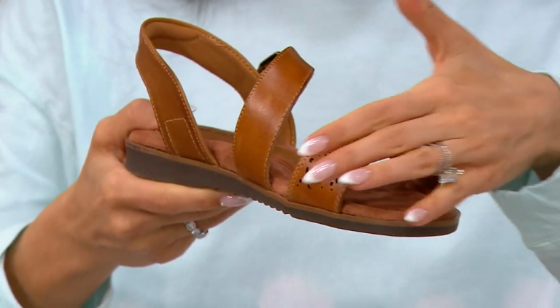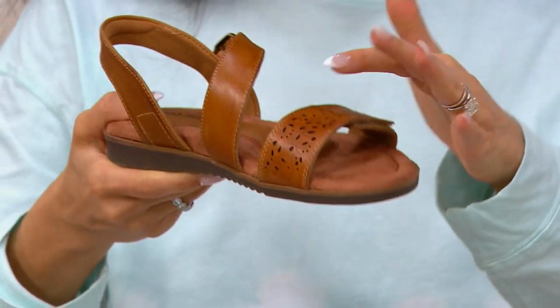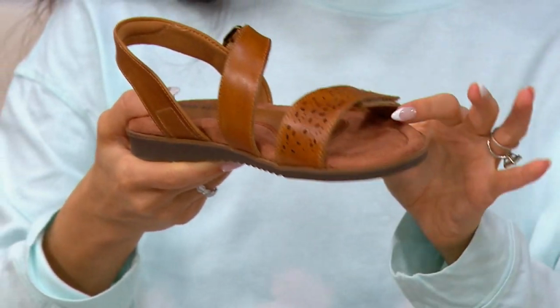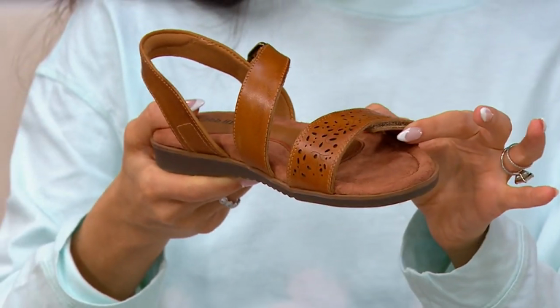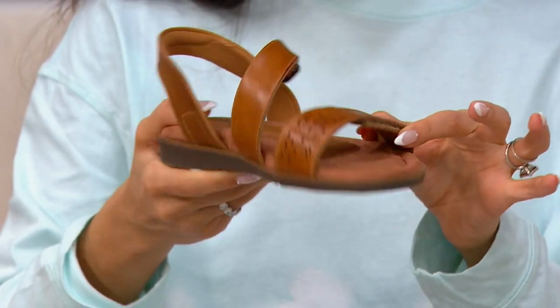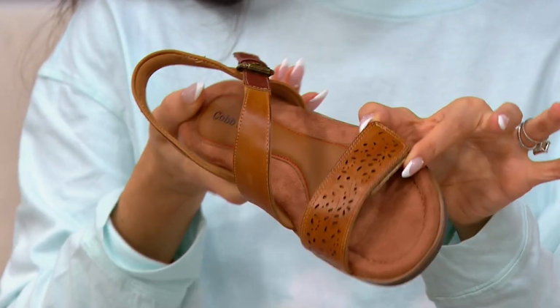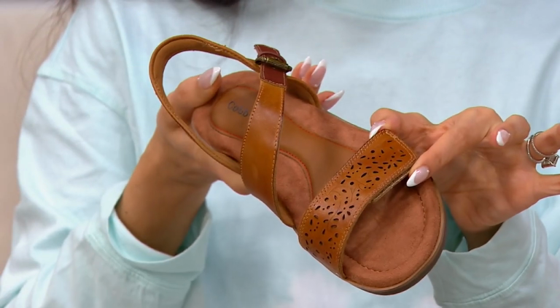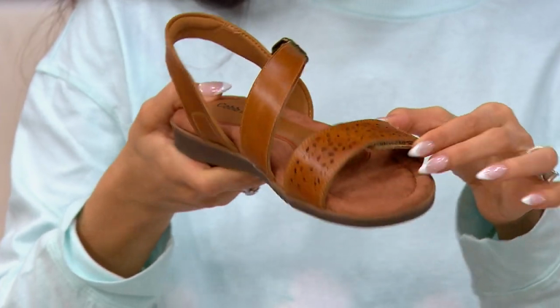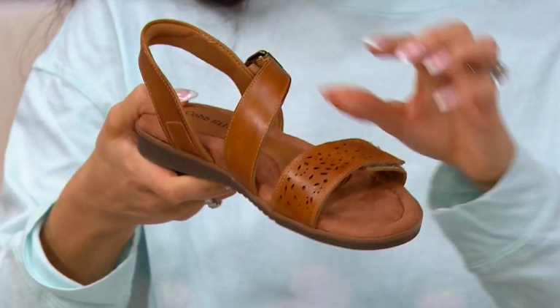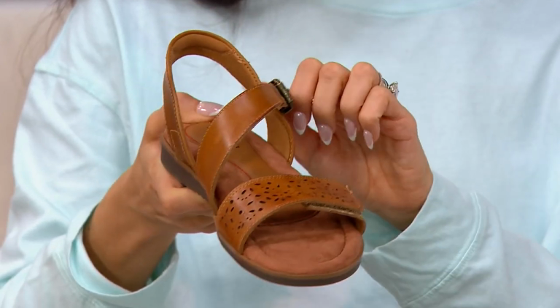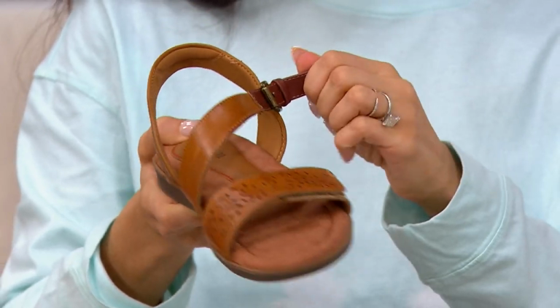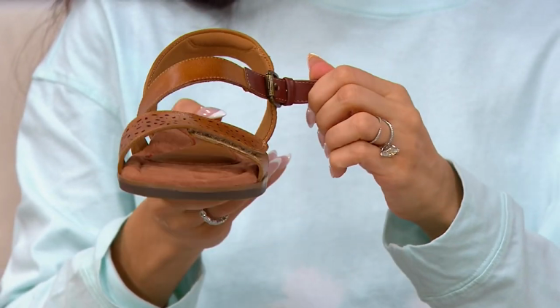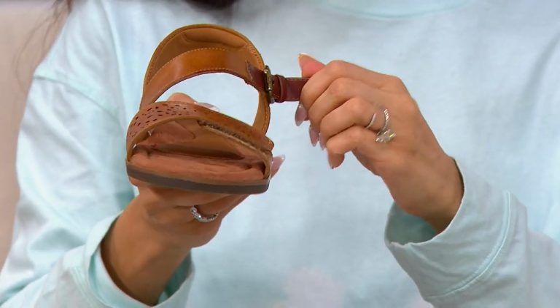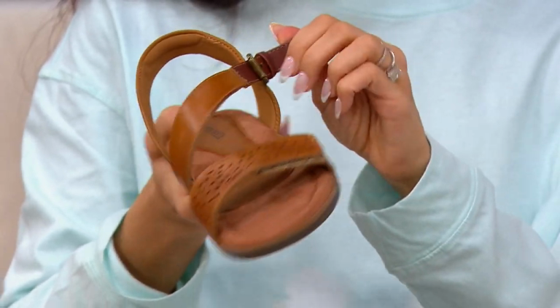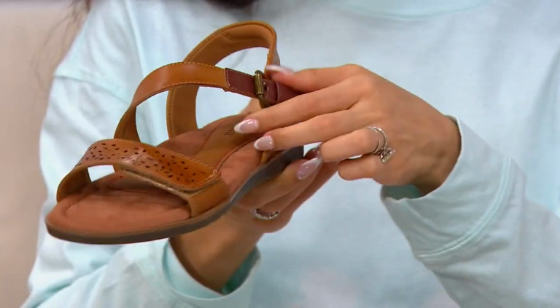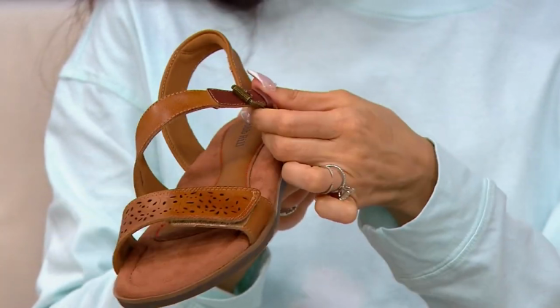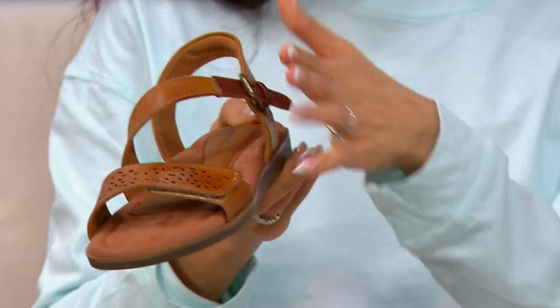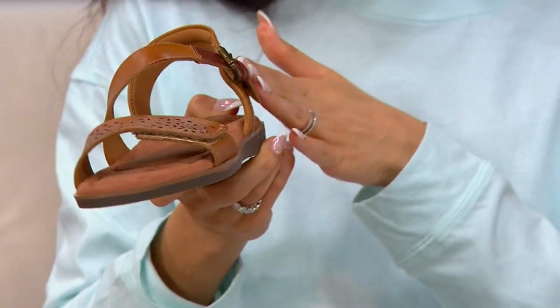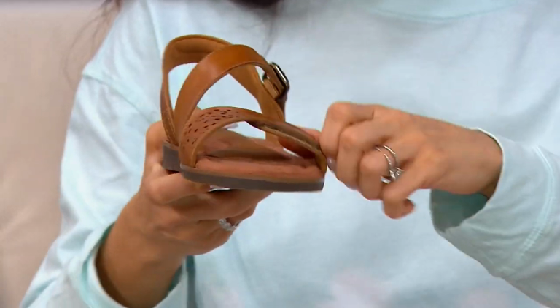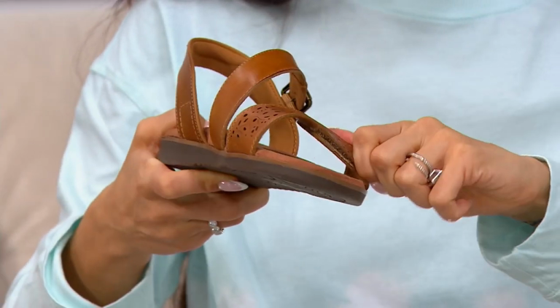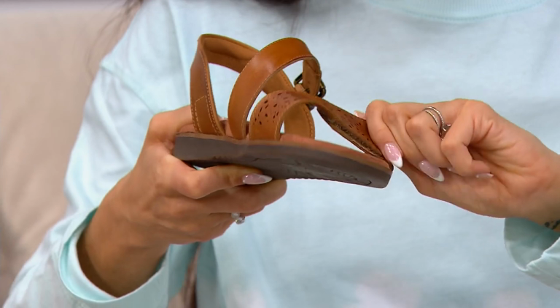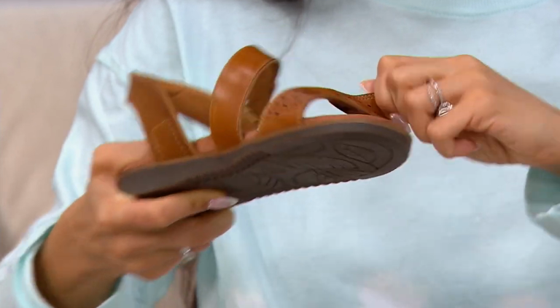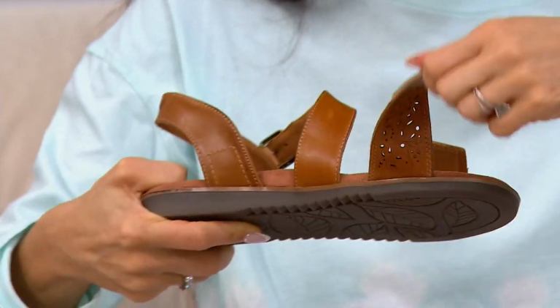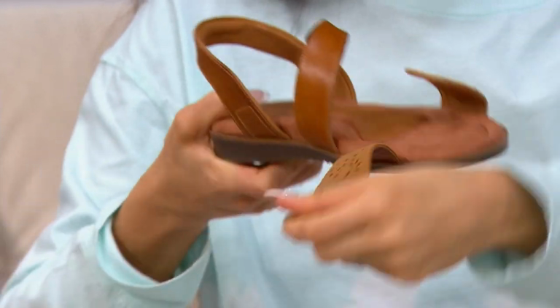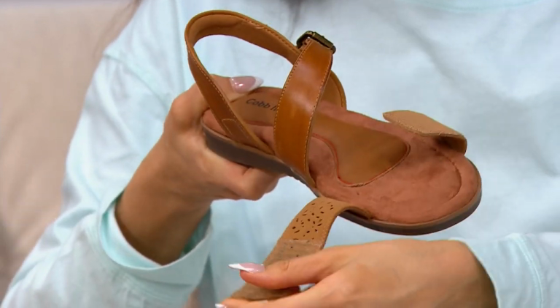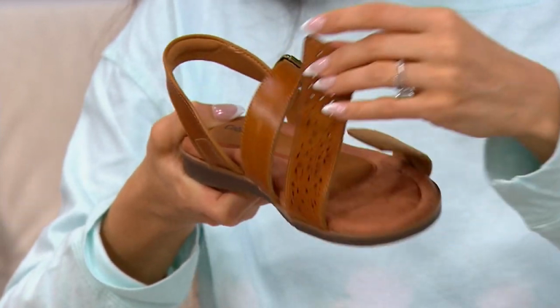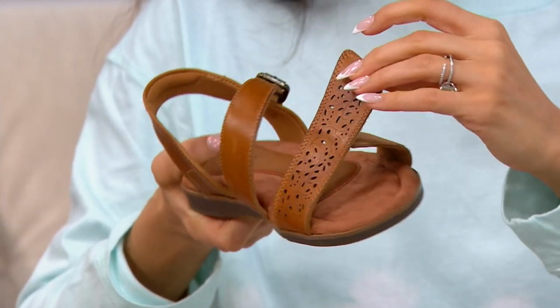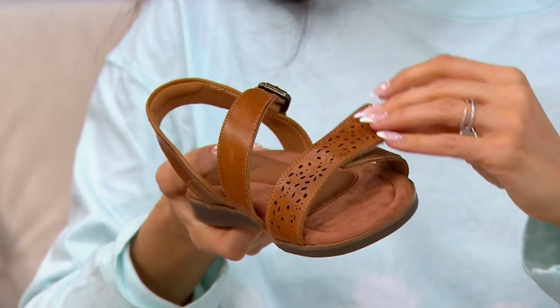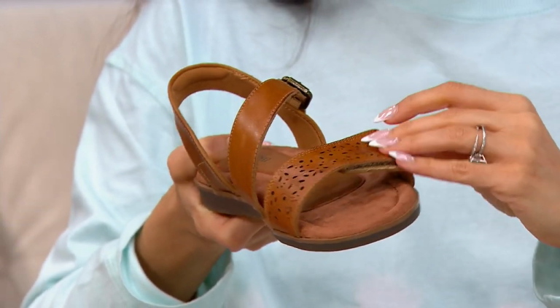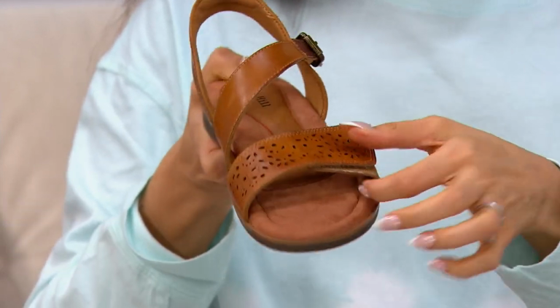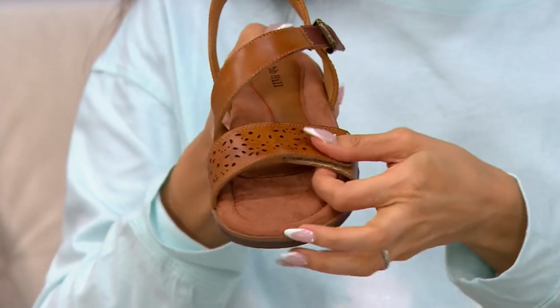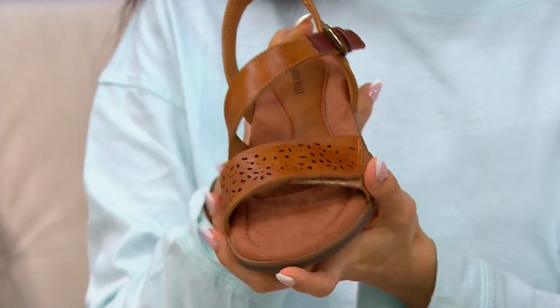This is going to be a perforated, laser-cut upper, and this has an active buckle across your foot, but then hook and loop at your toes, so you're going to get a really nice fit in this sandal.